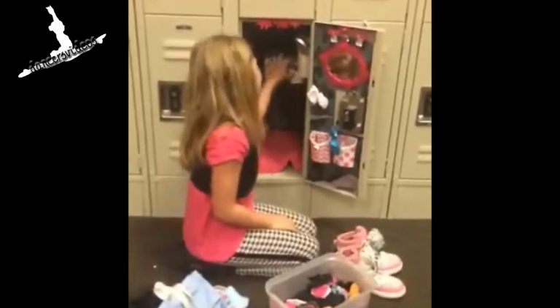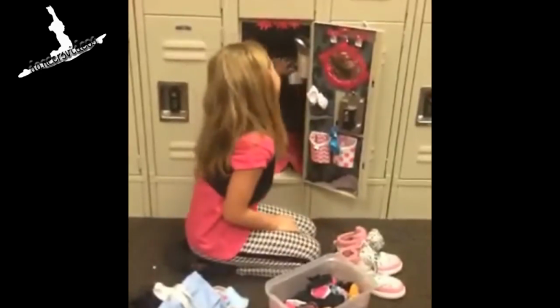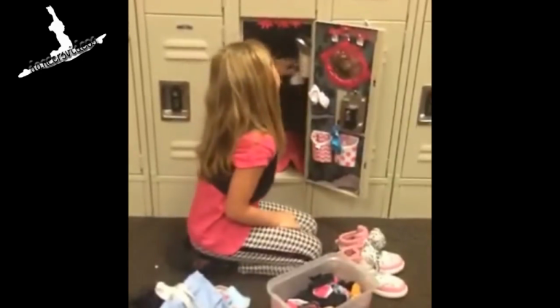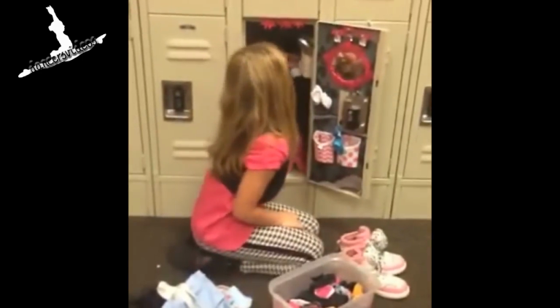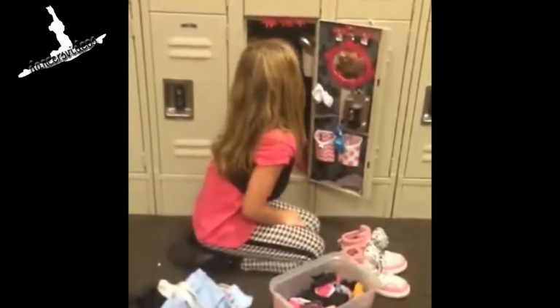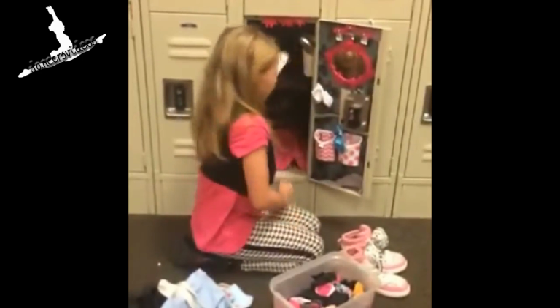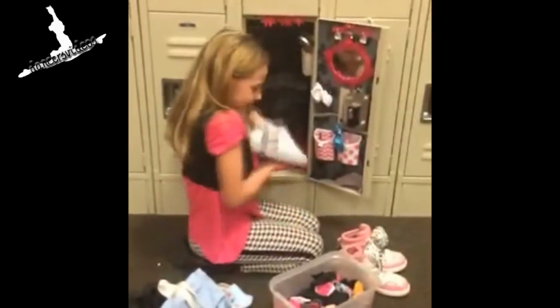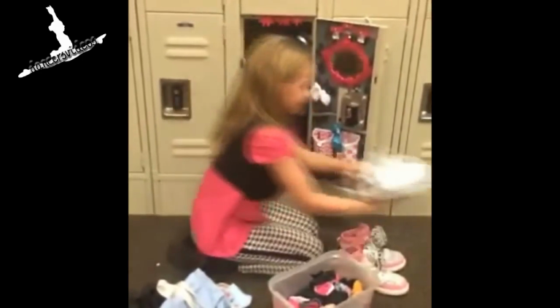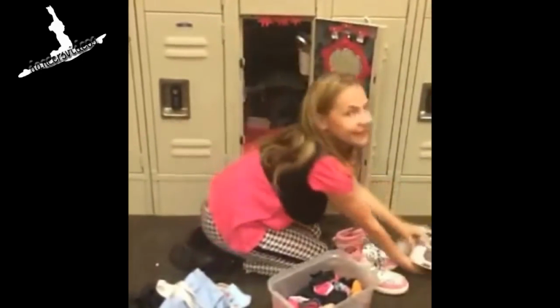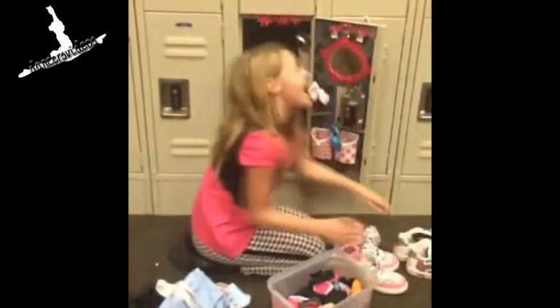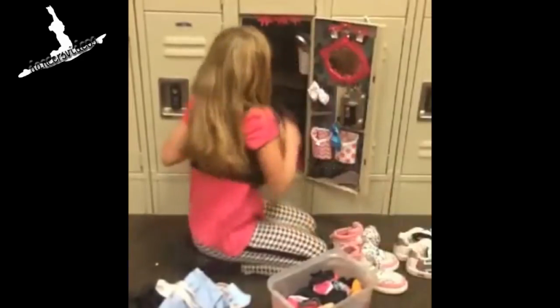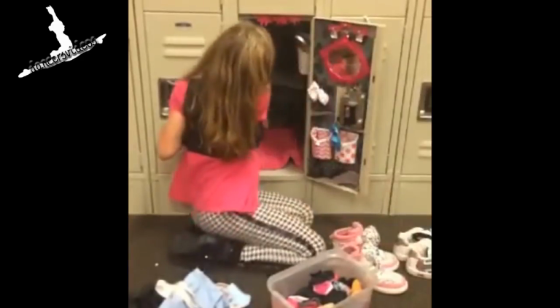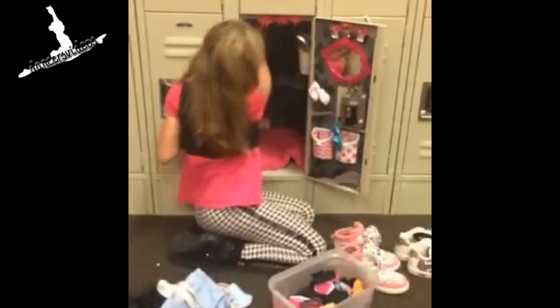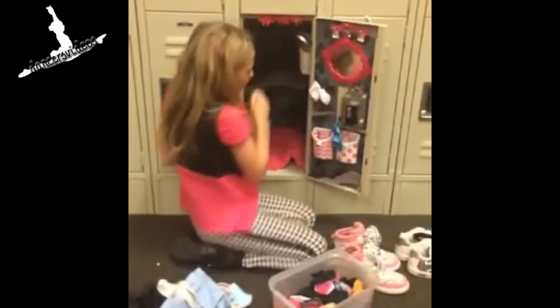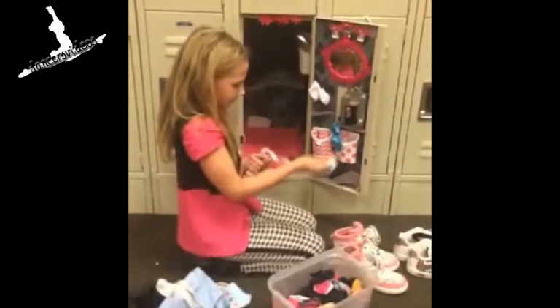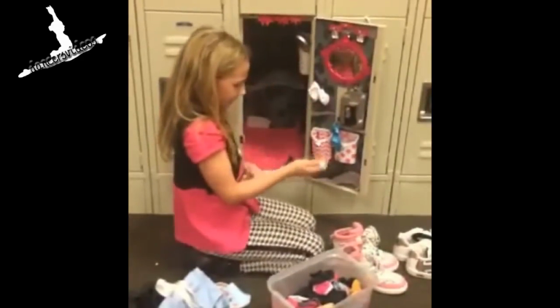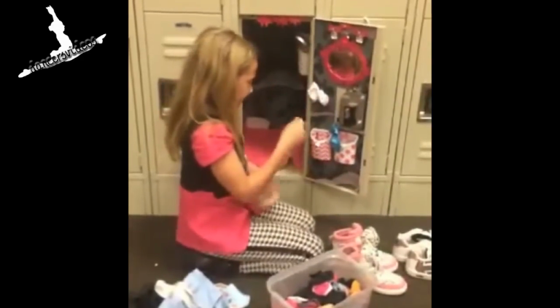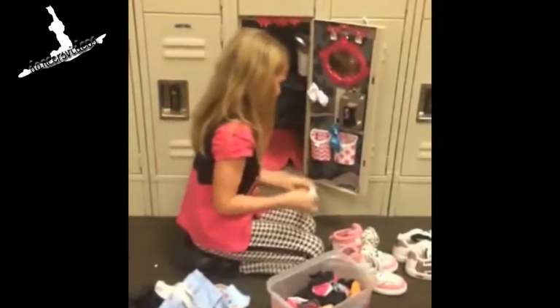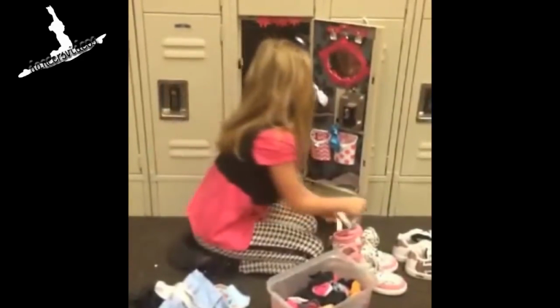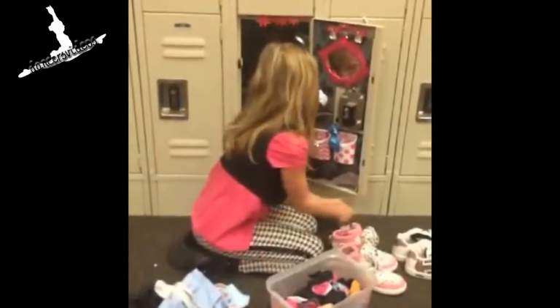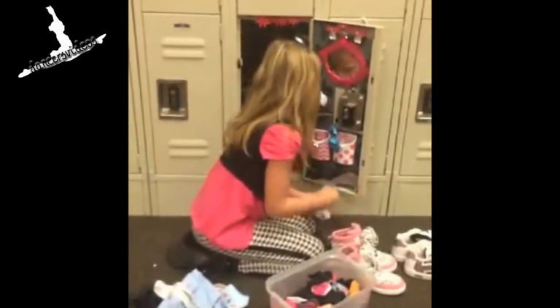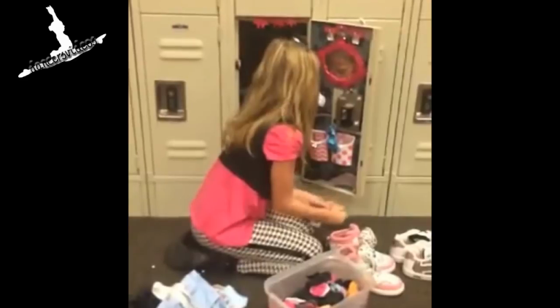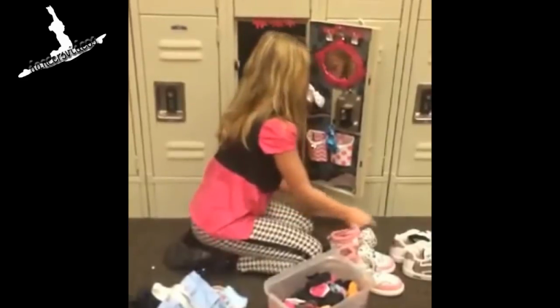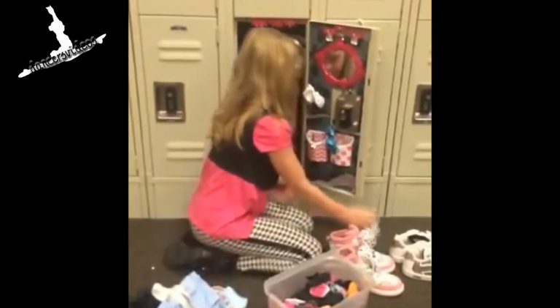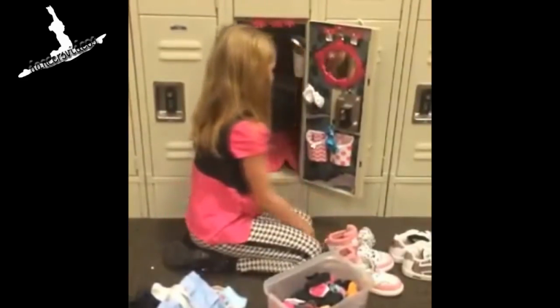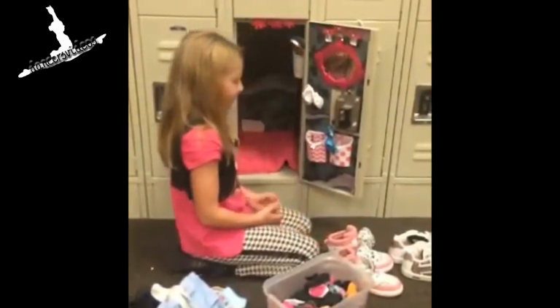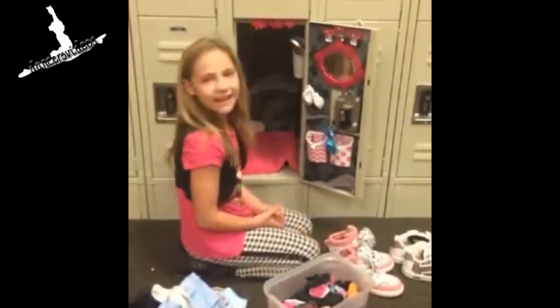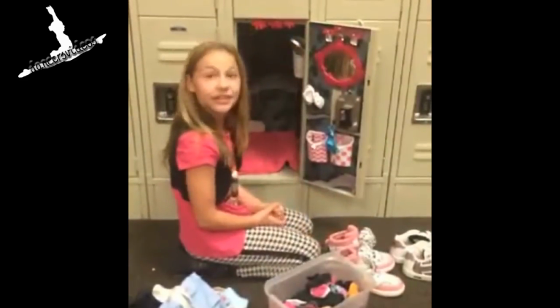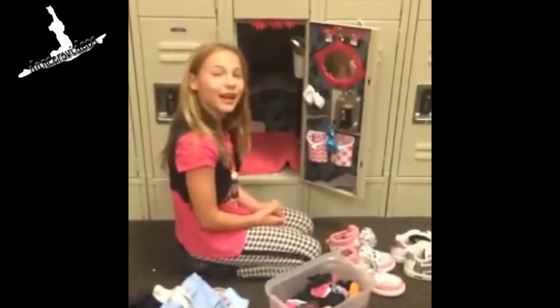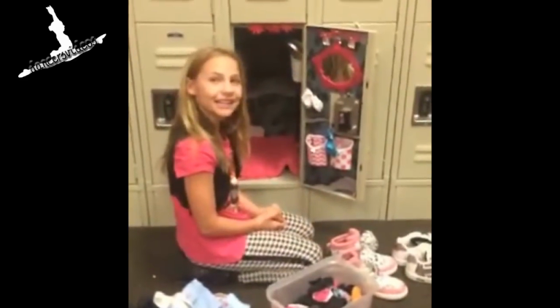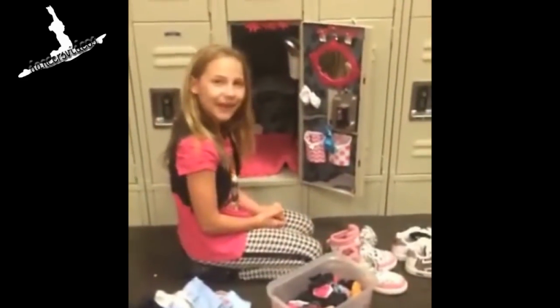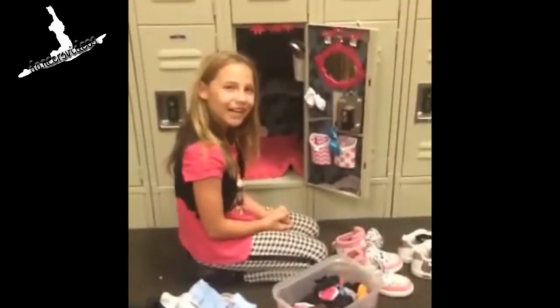And these are just extra pairs of hip hop shoes. And I have another belt for ballet. And that's what is in my locker.